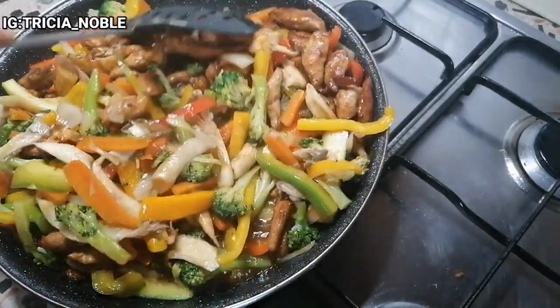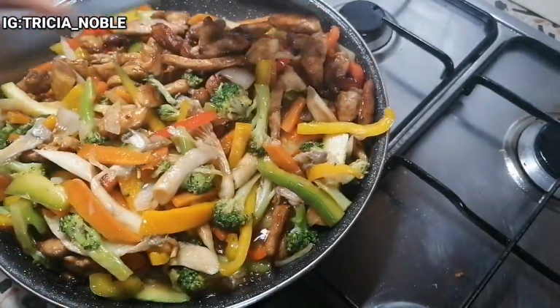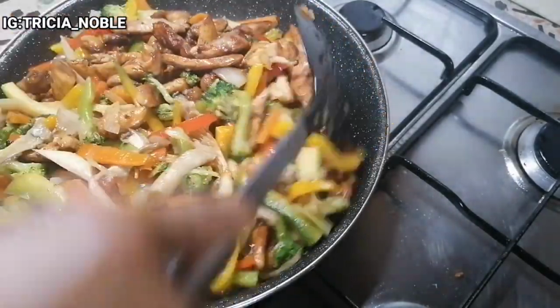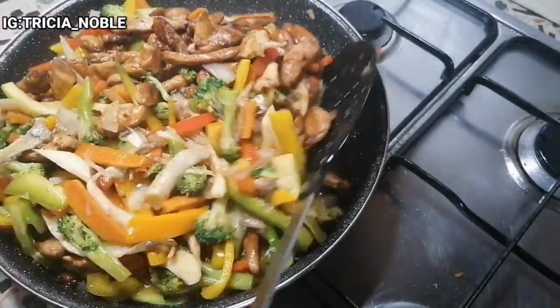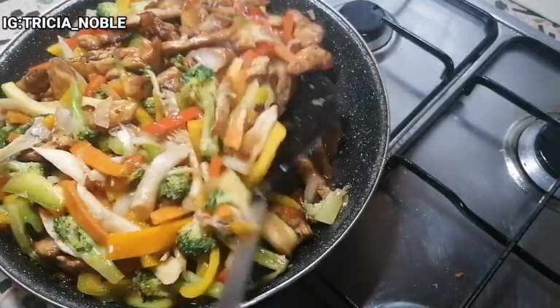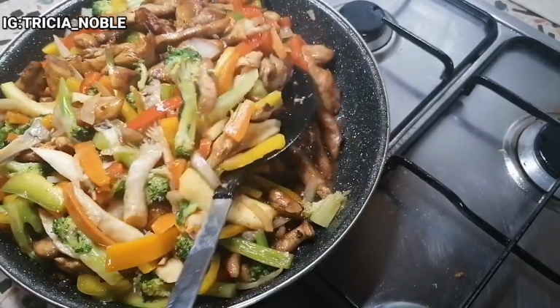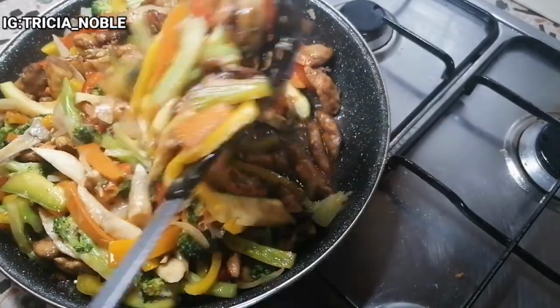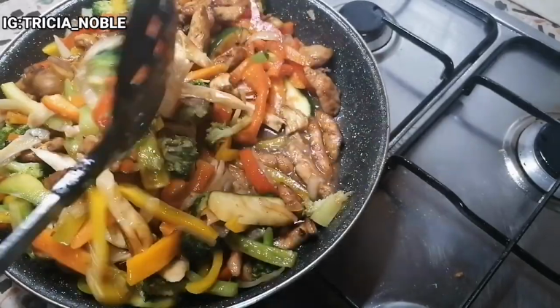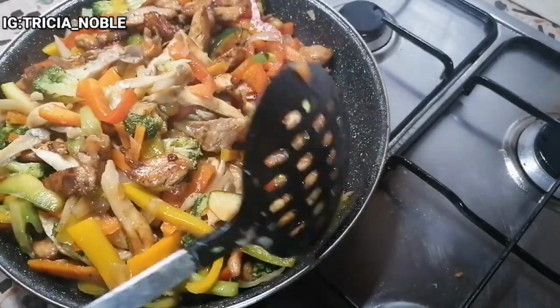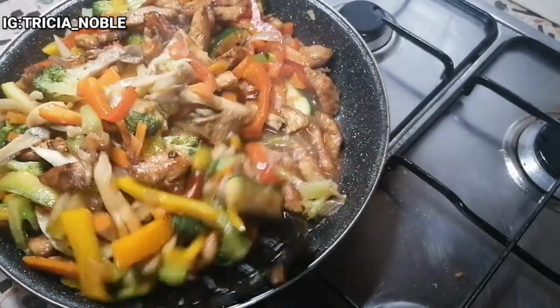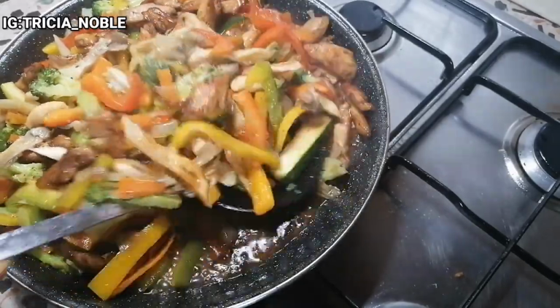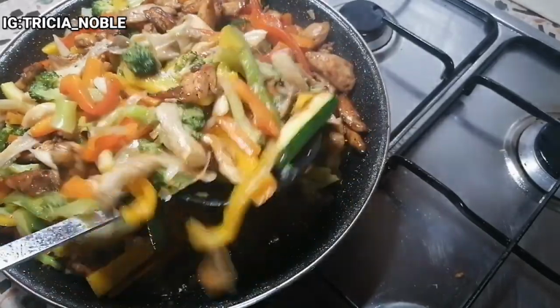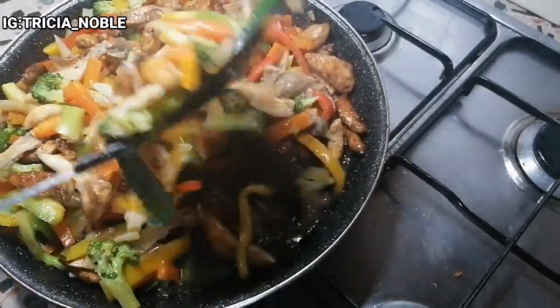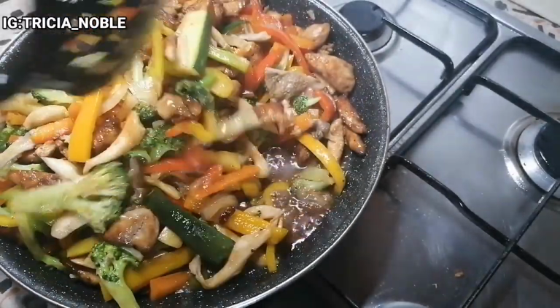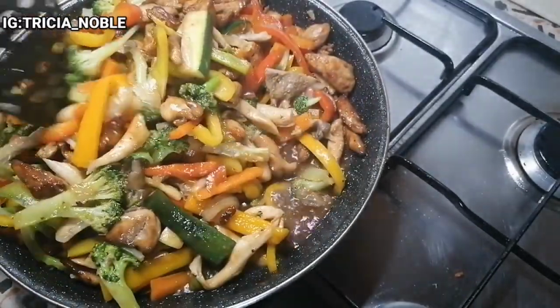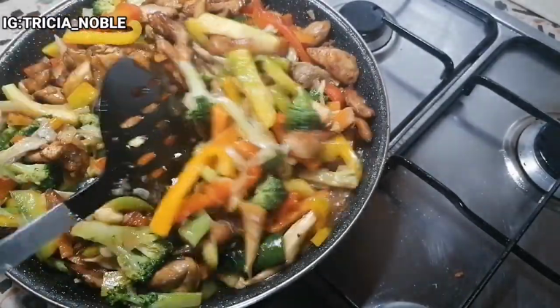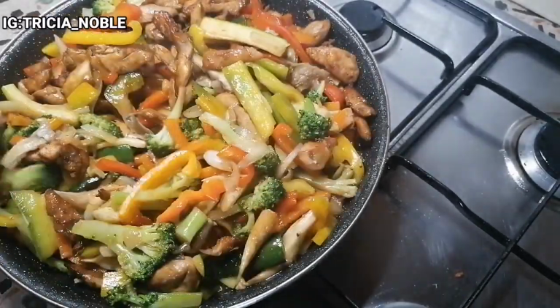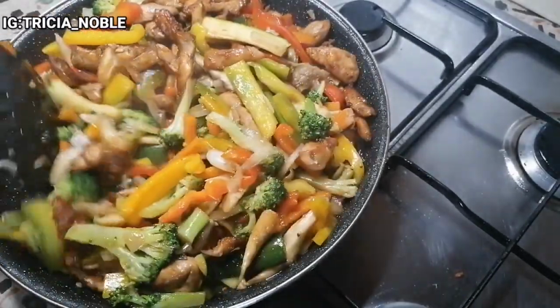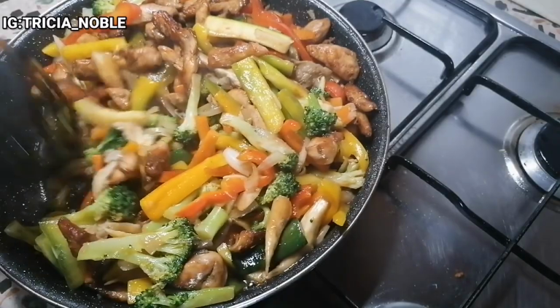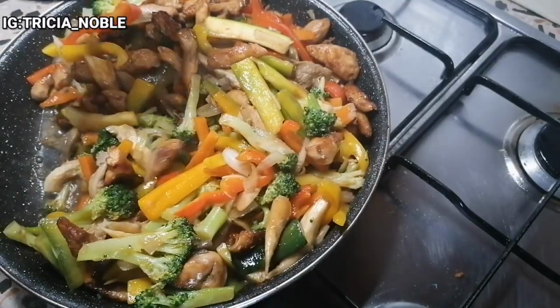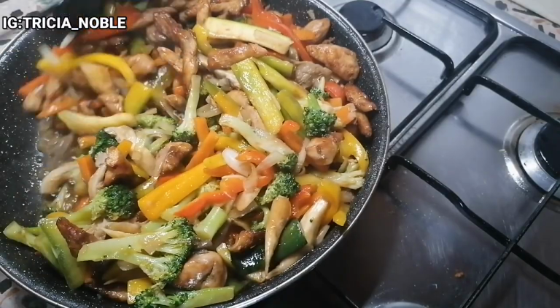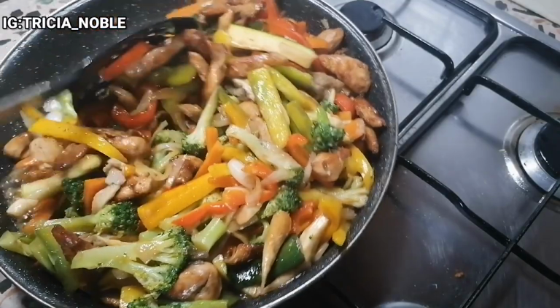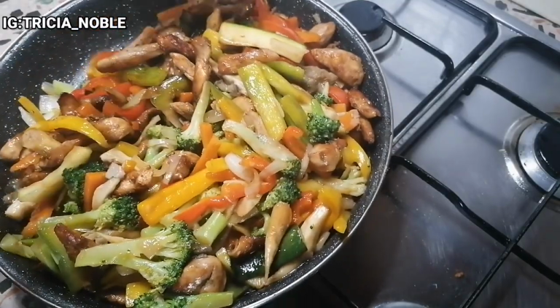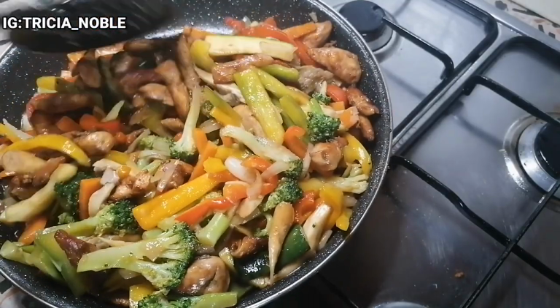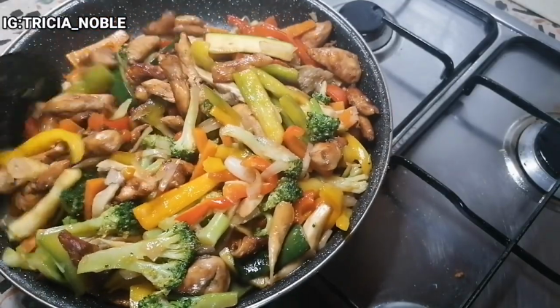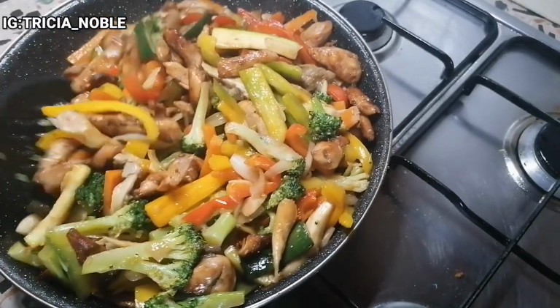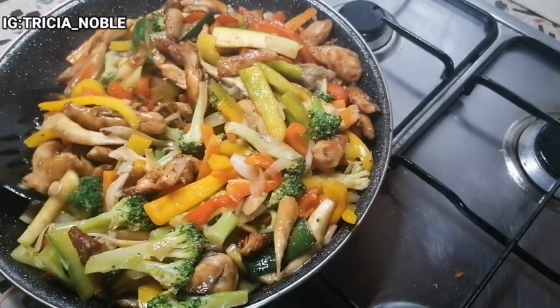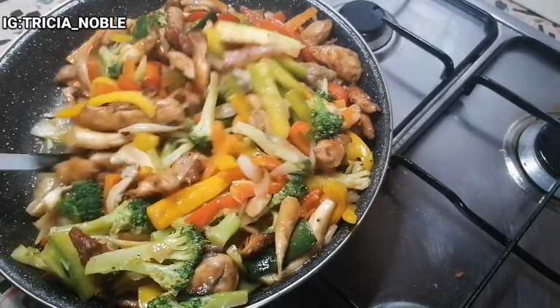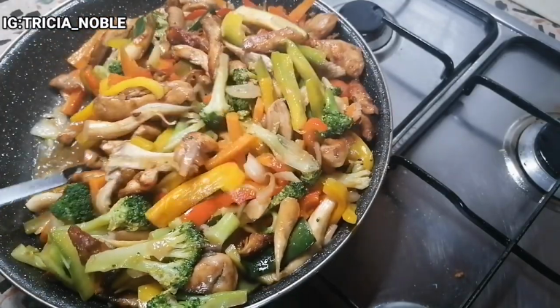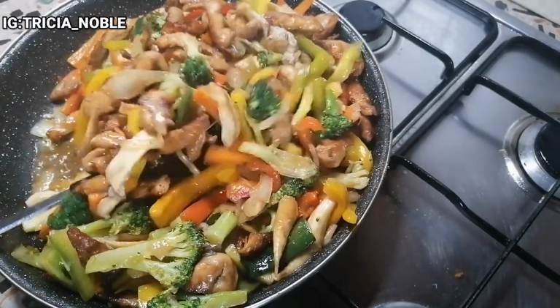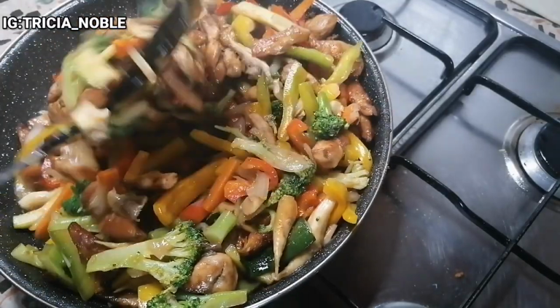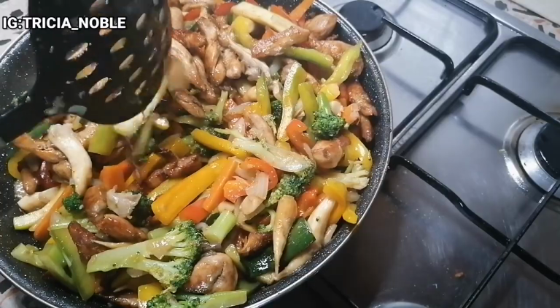So guys, at this point the food is ready — the stir fry is ready. Please go ahead and watch other of my videos. There will be two videos coming out immediately. Please click on them and watch. See you next time guys.